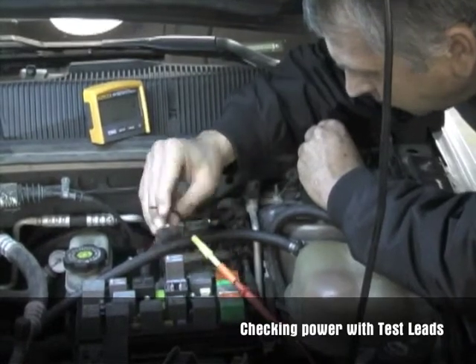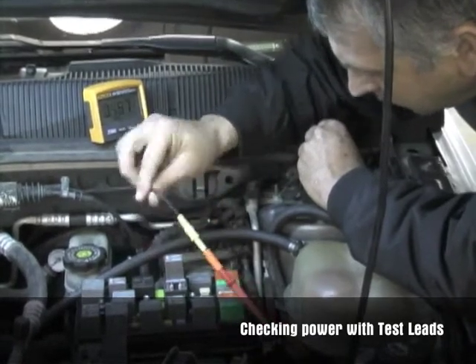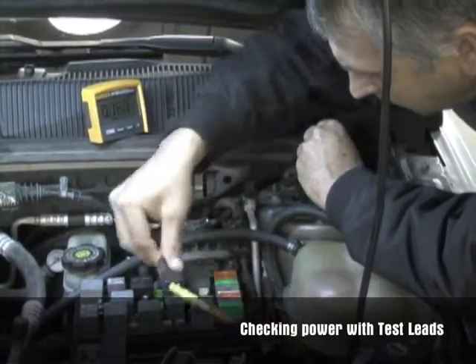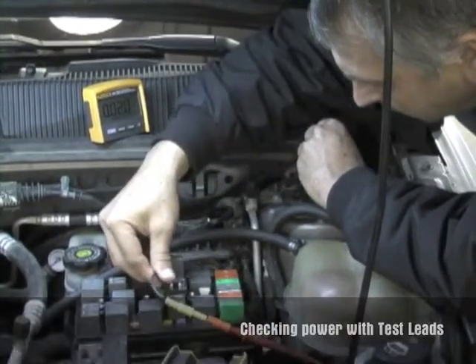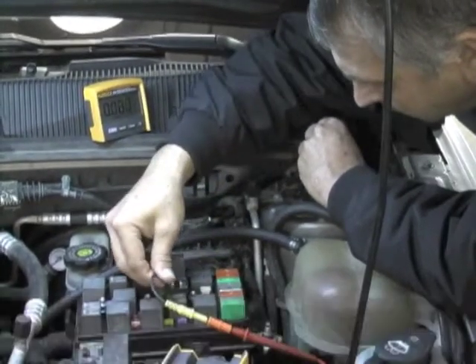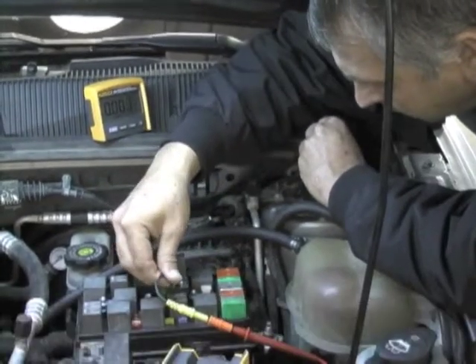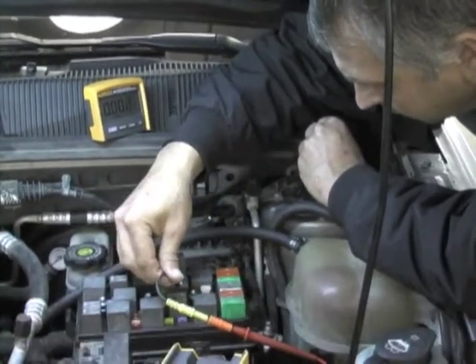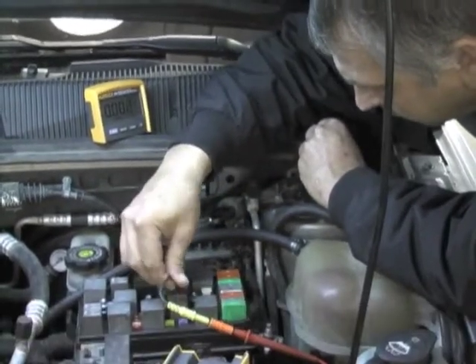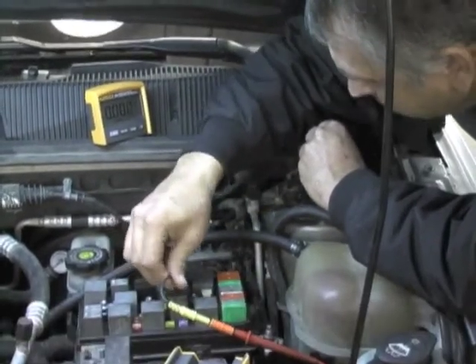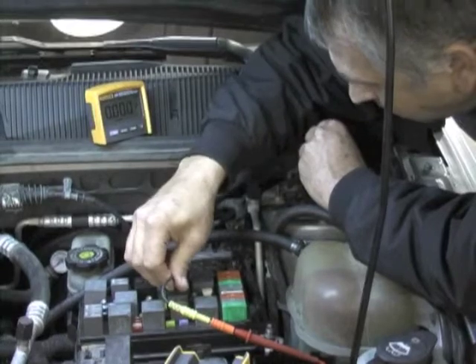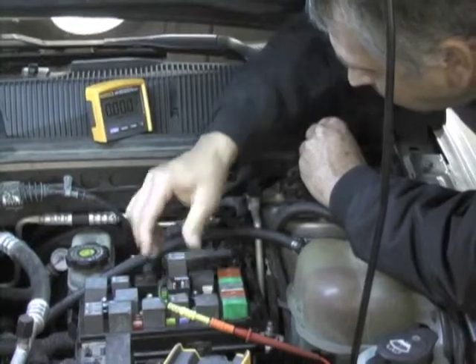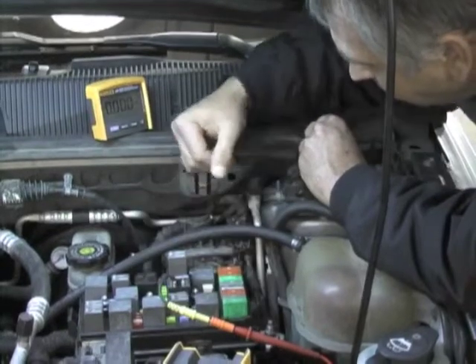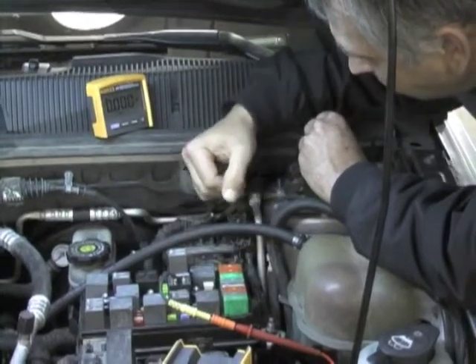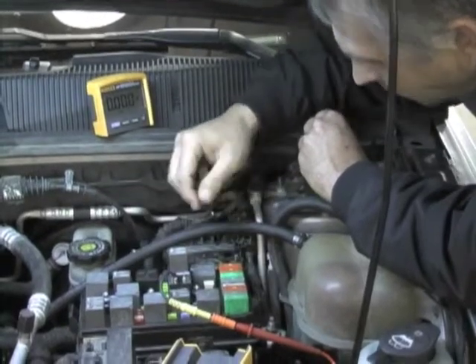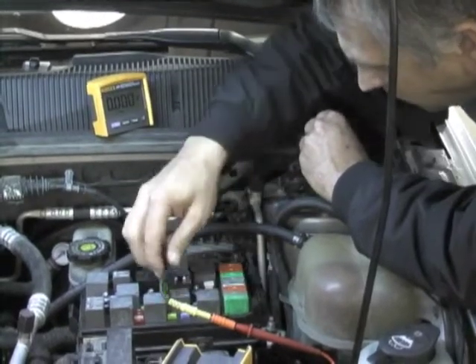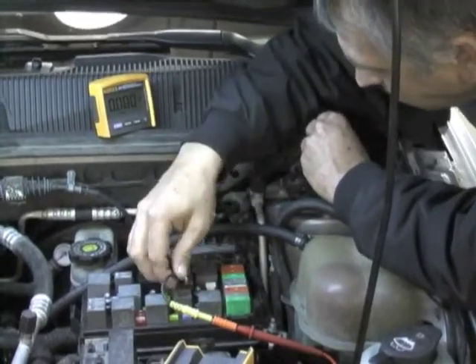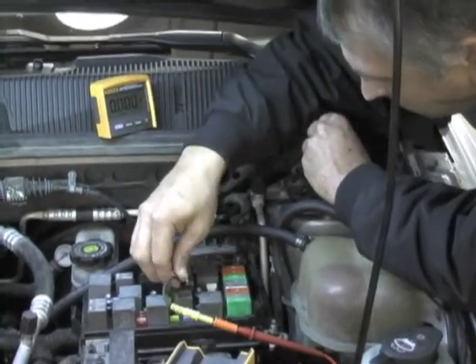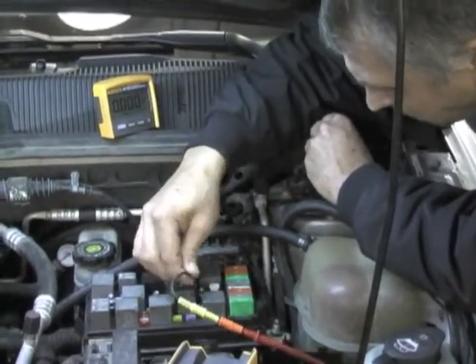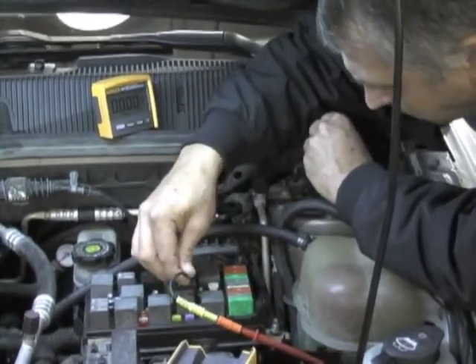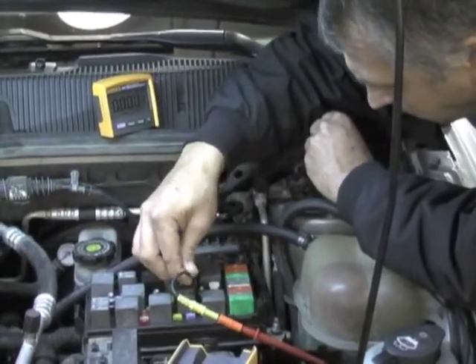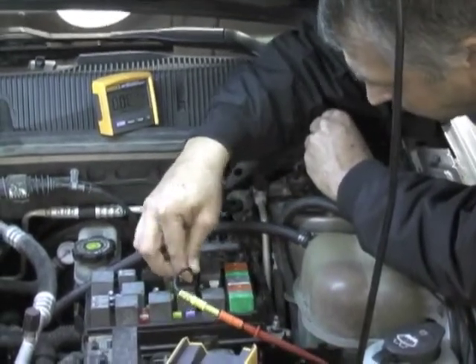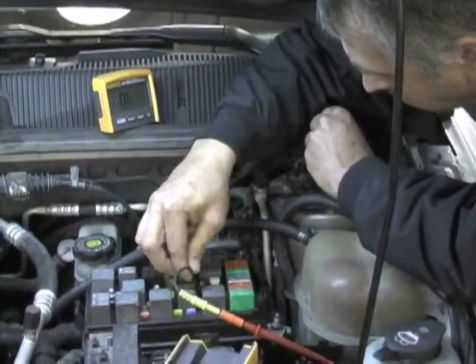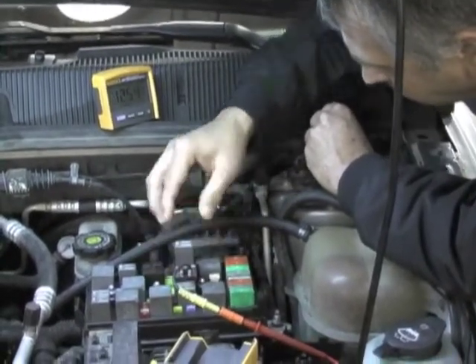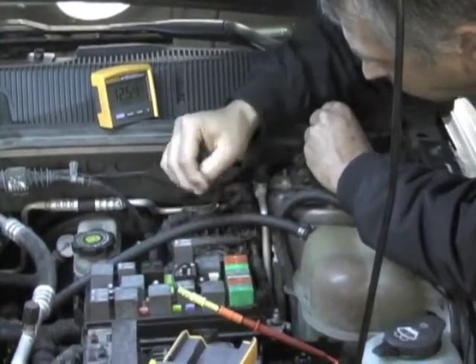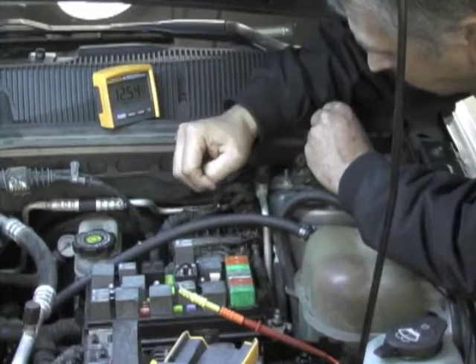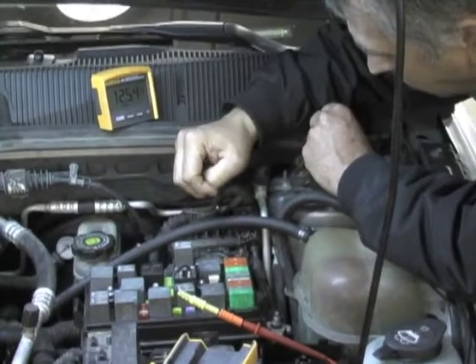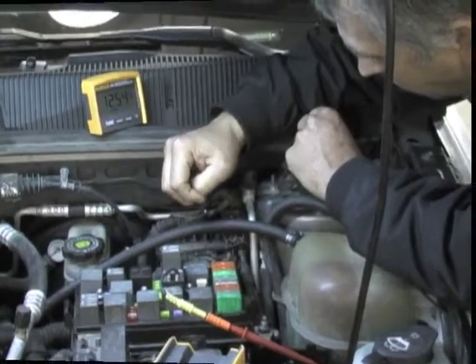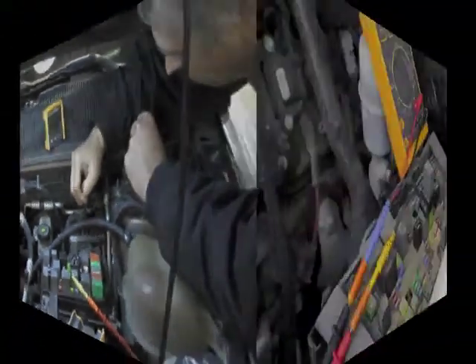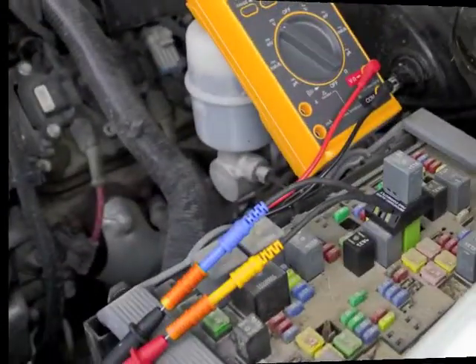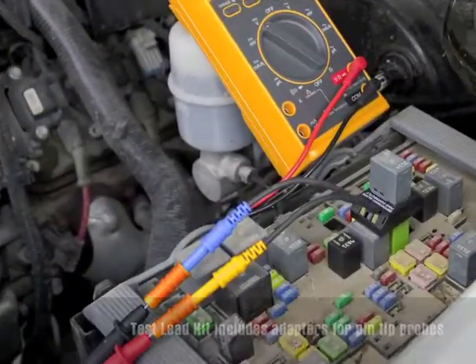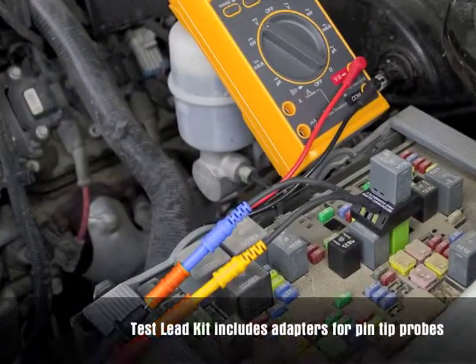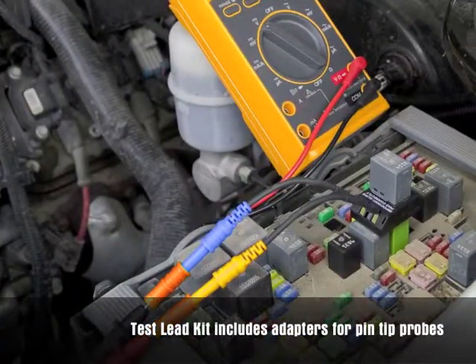The relay test wire set can now be used with the relay test jumper to securely connect a multimeter to the pad to be tested. The wire set and the adapters can be used with a pin type probe.